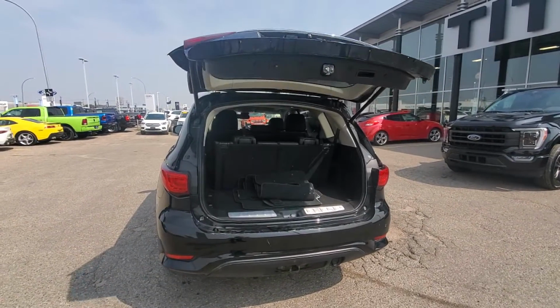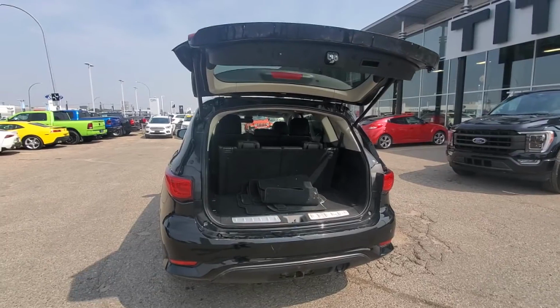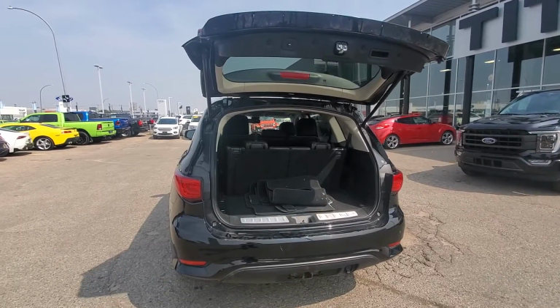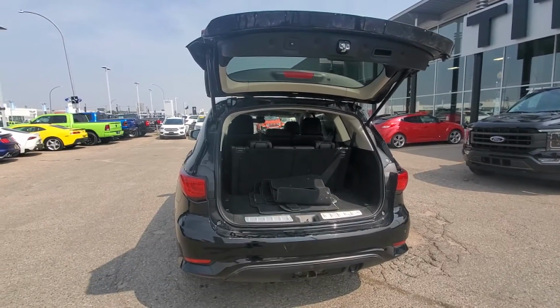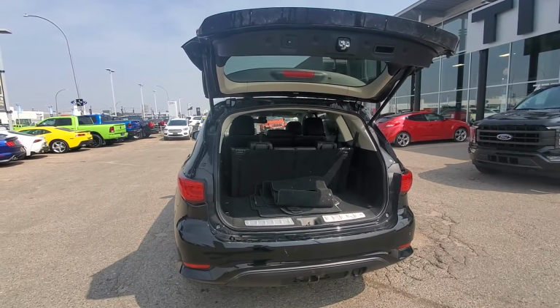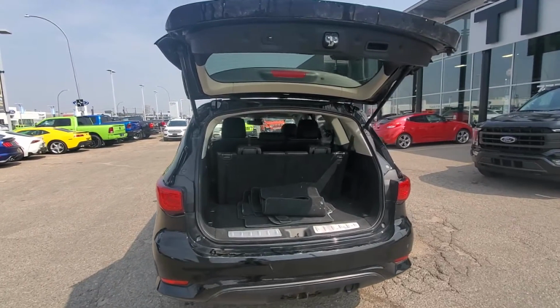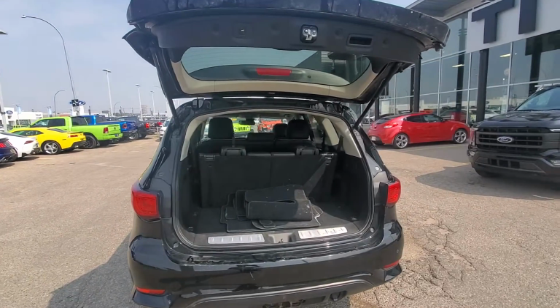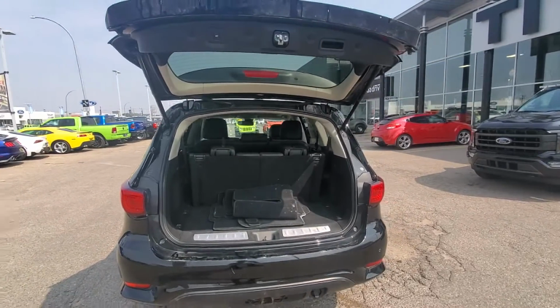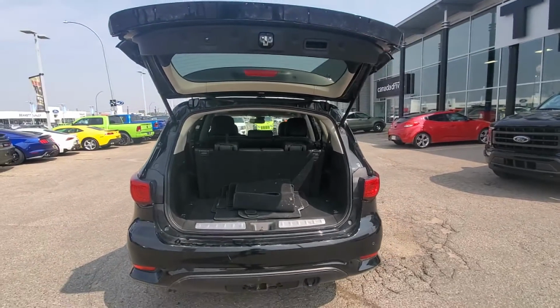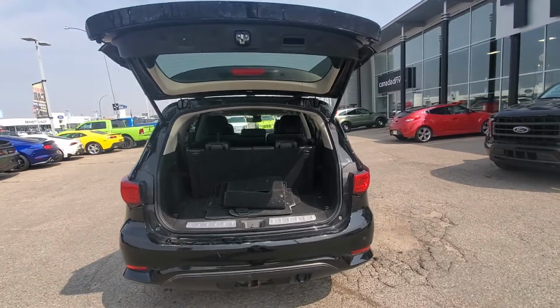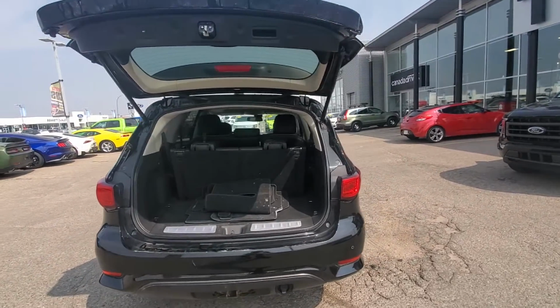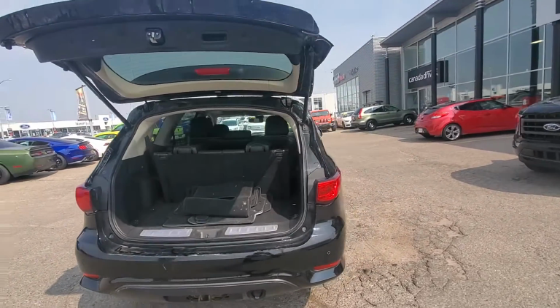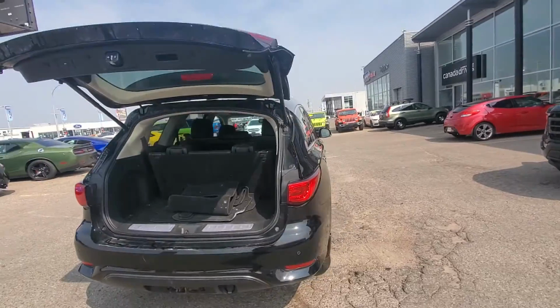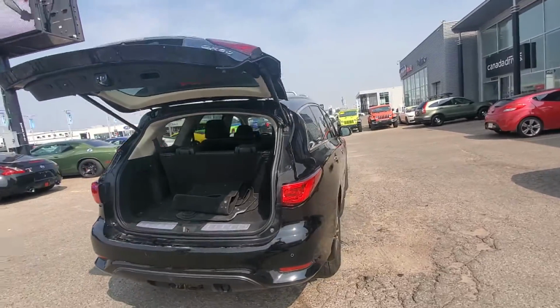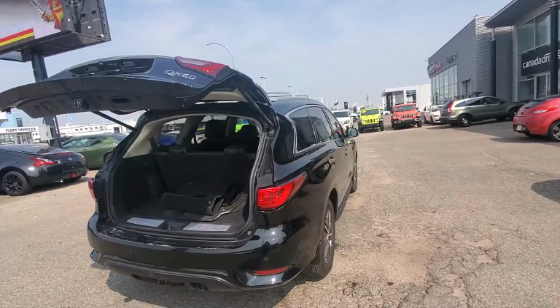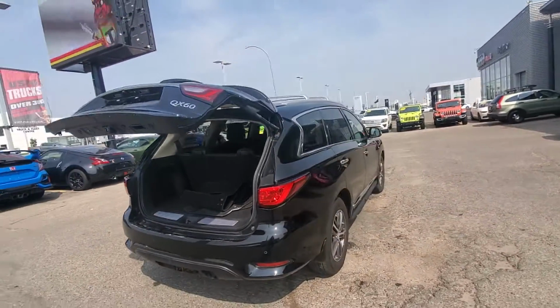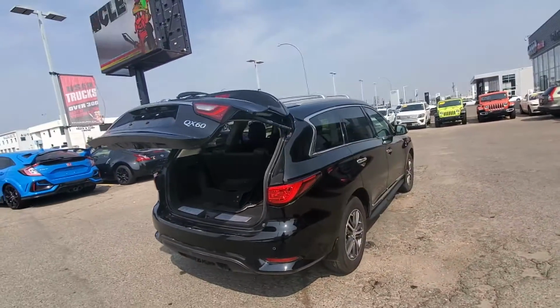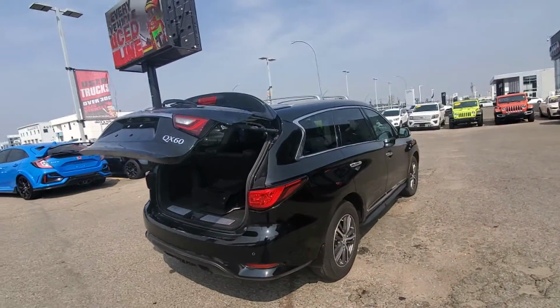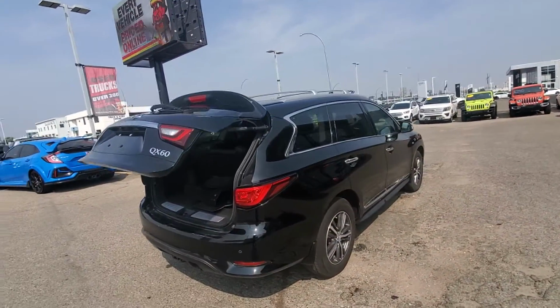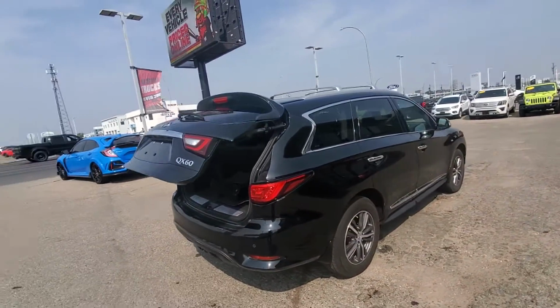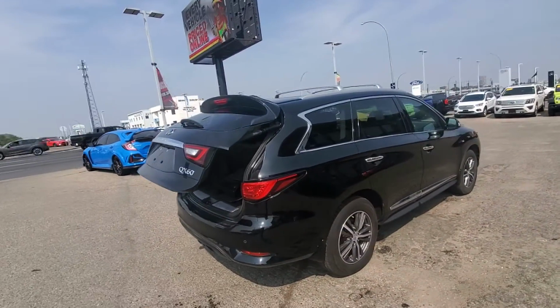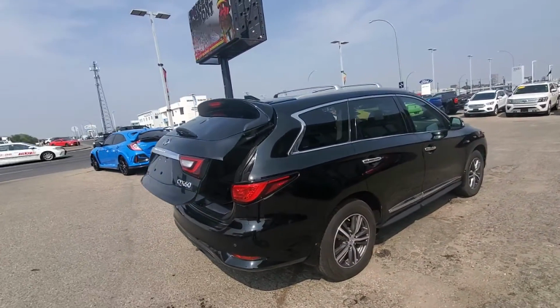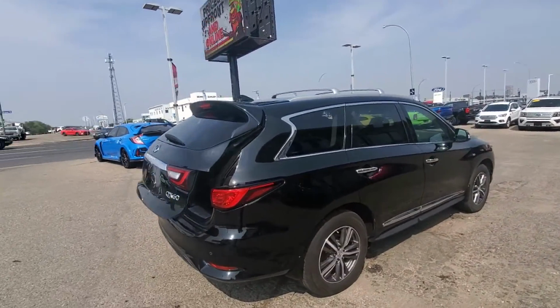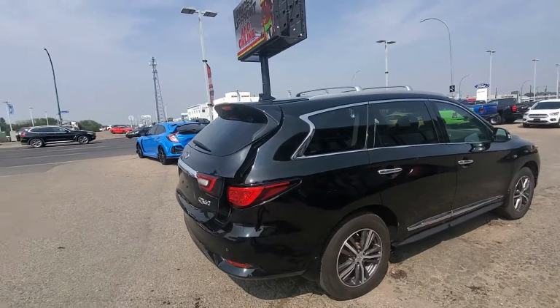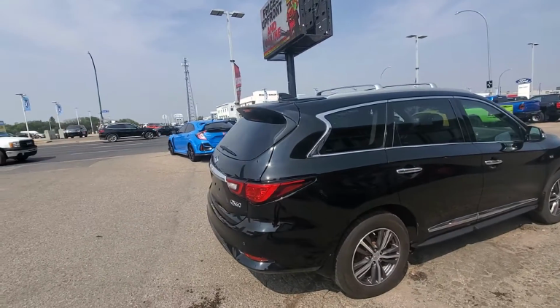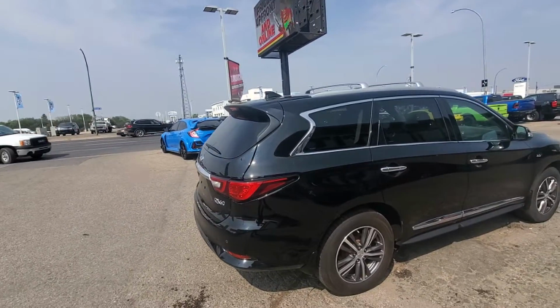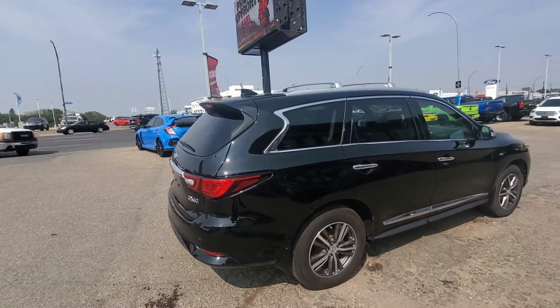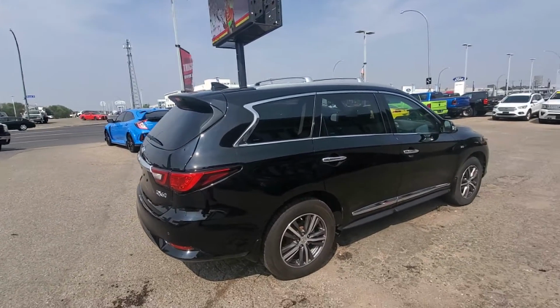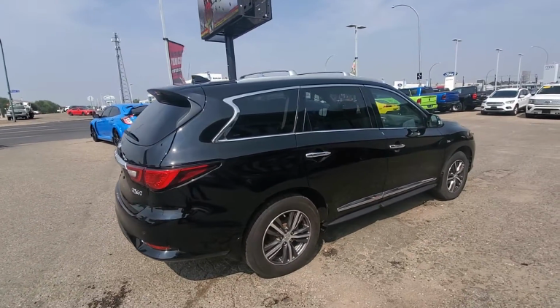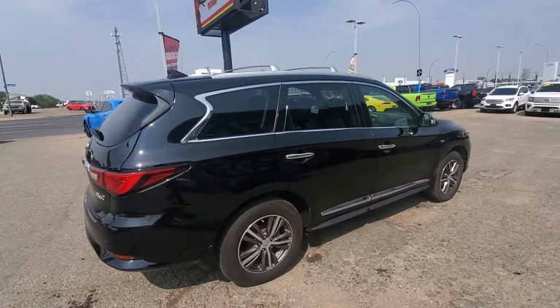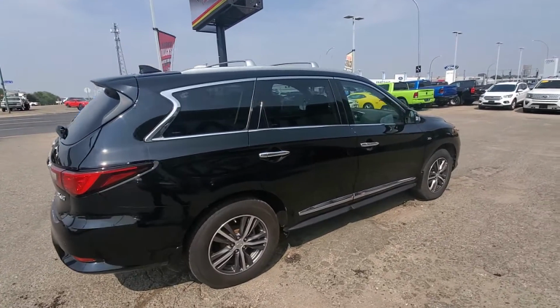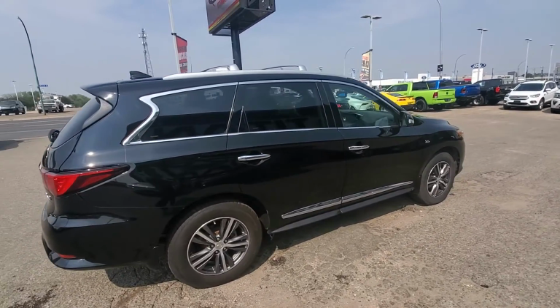Third row seating — these are easily laid down and back up. One of the nice highlights is how easy it is to get into the third row seat. Plus, the intelligent all-wheel drive.